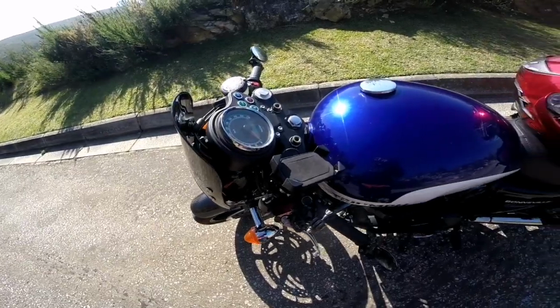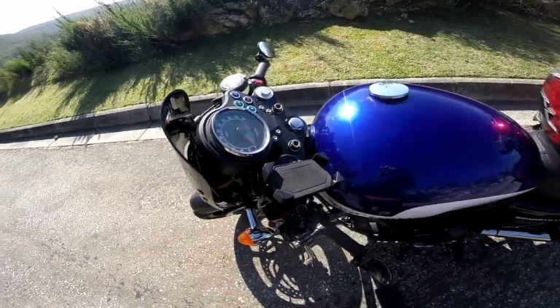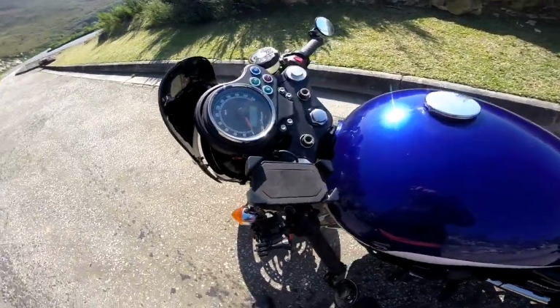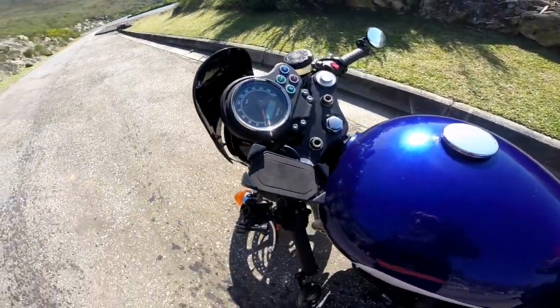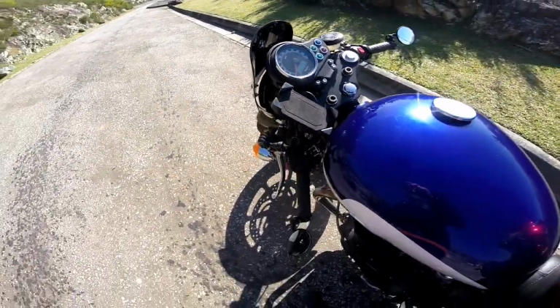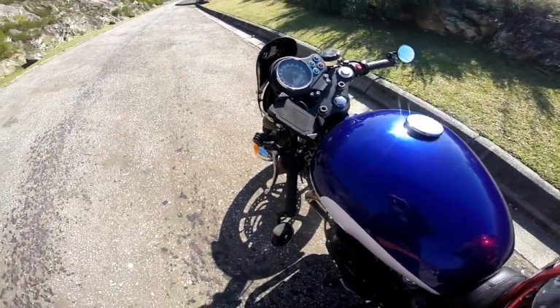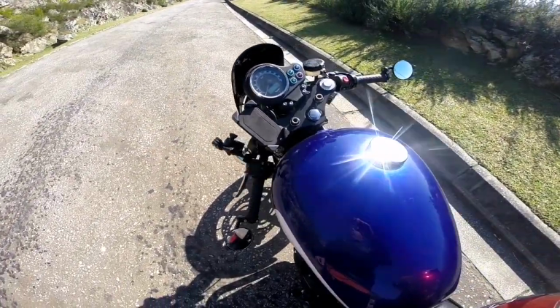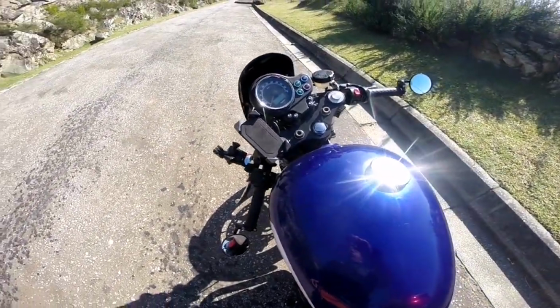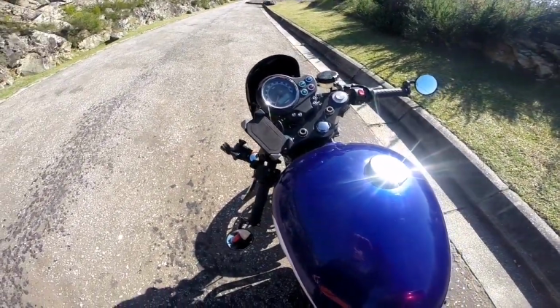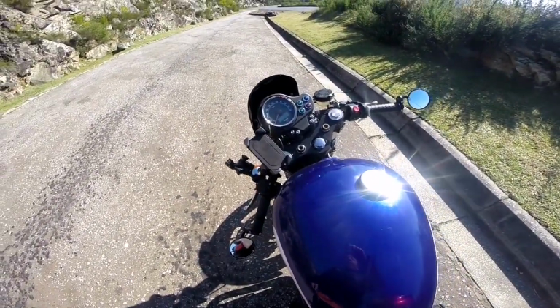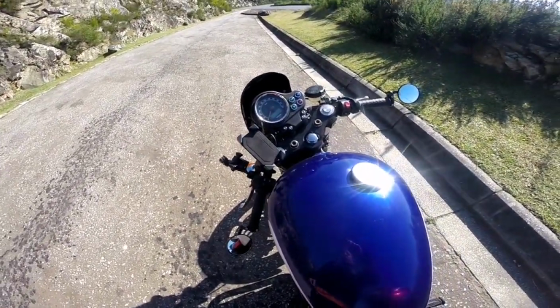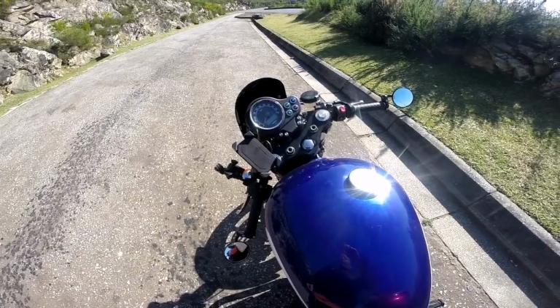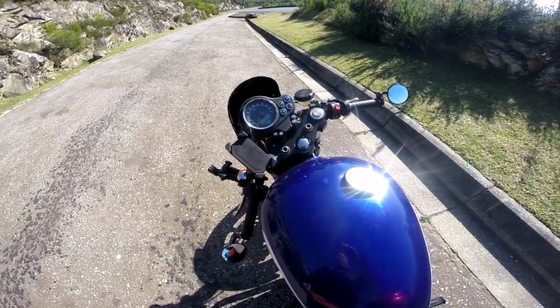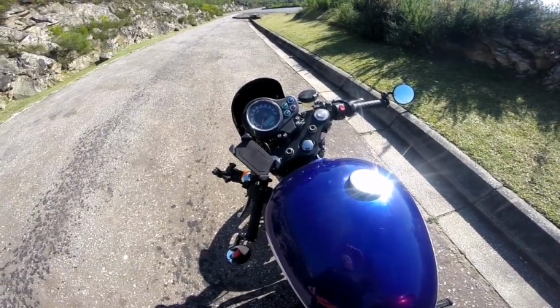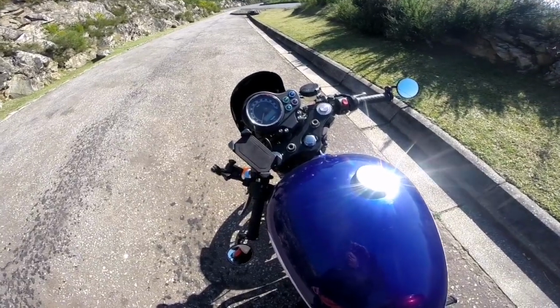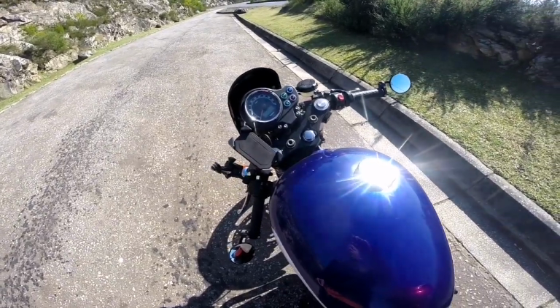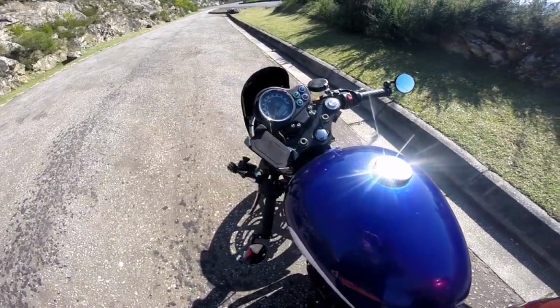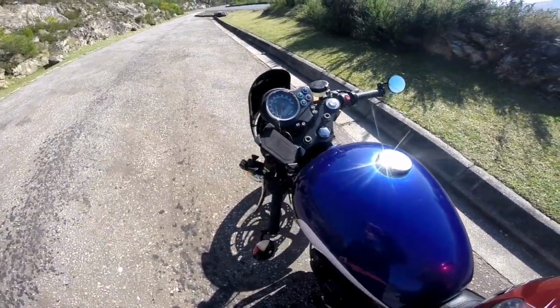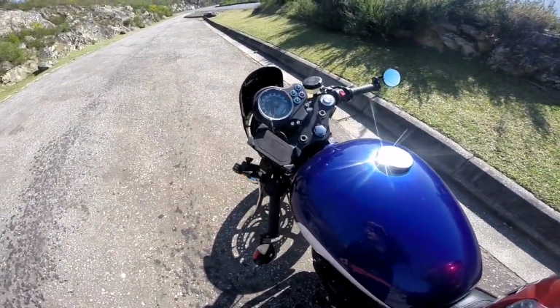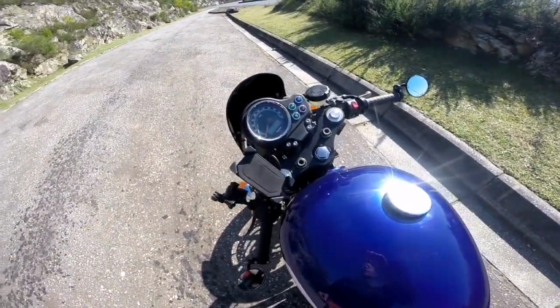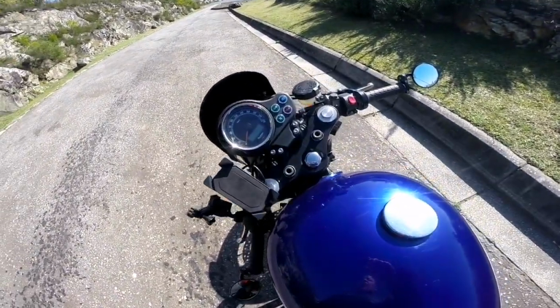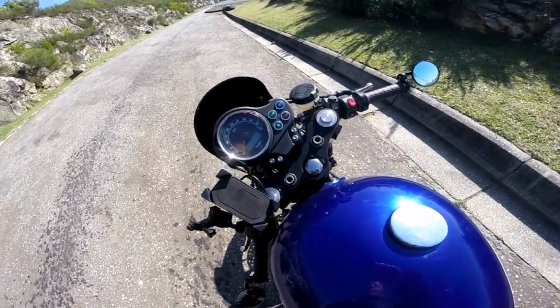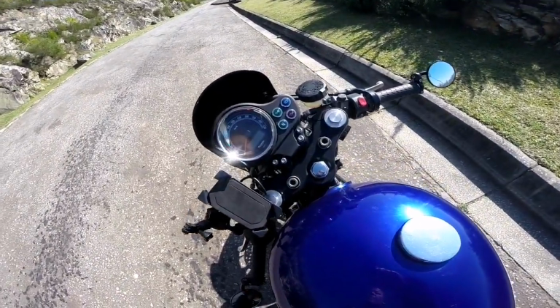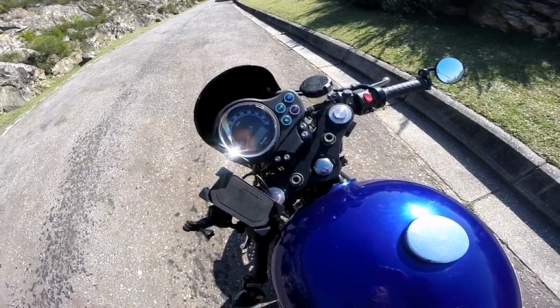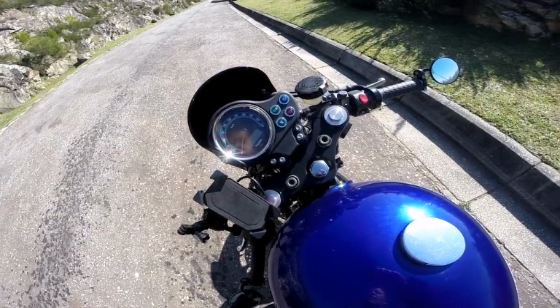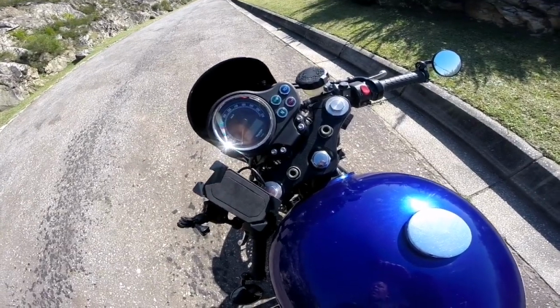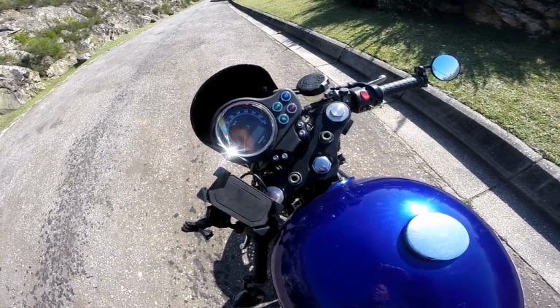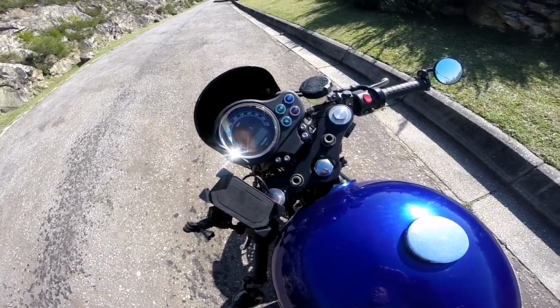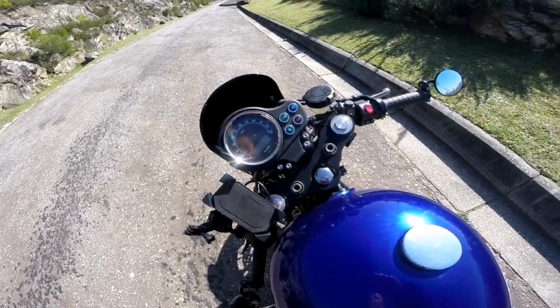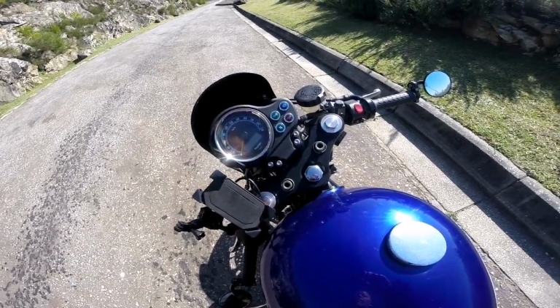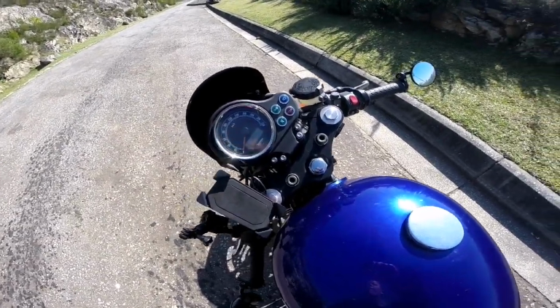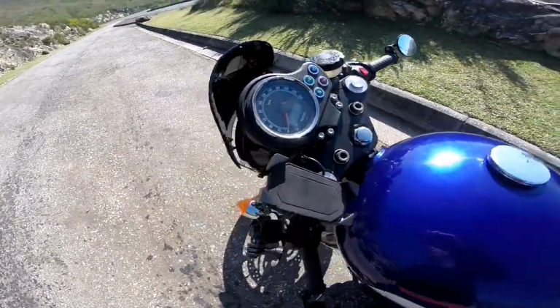I just wanted to touch up on that. It's still awesome, I love the riding position, it's really cool. I don't think I'll change them, I'm happy with them for my purposes.